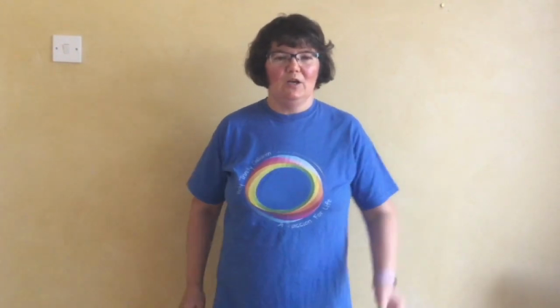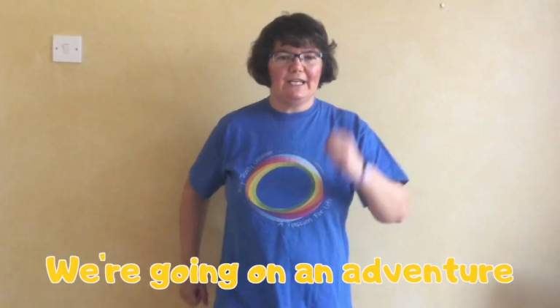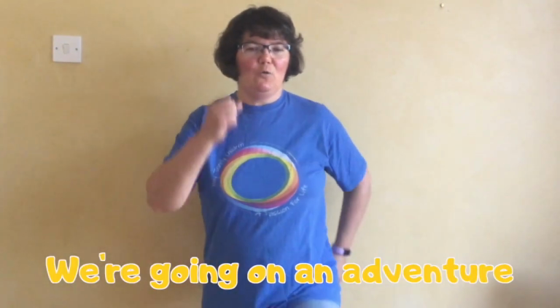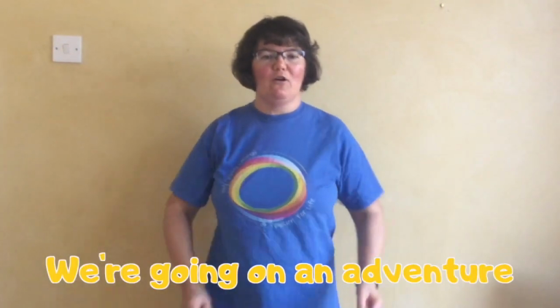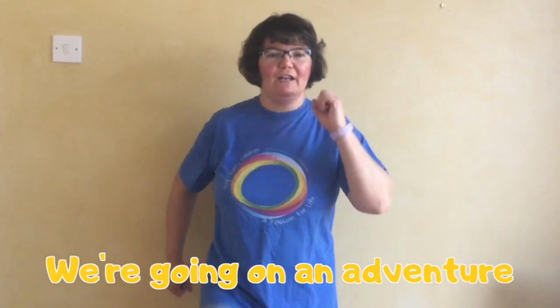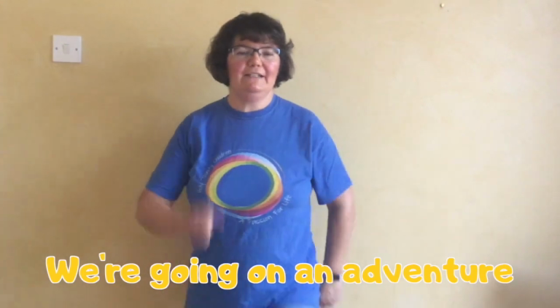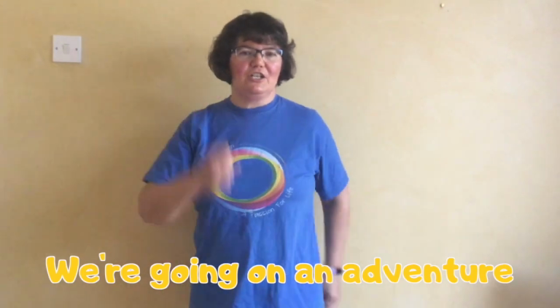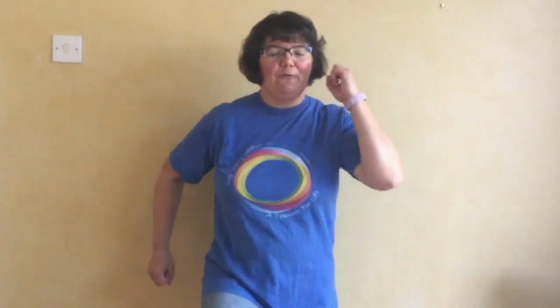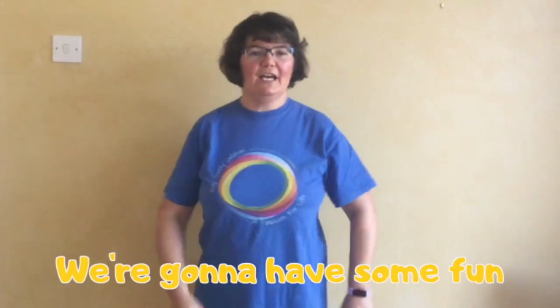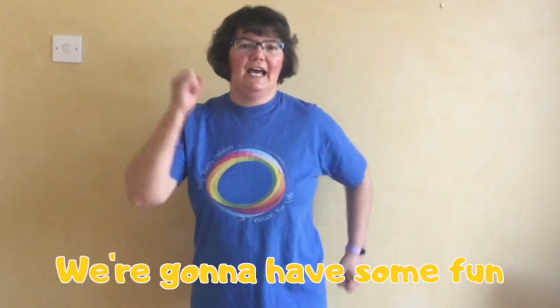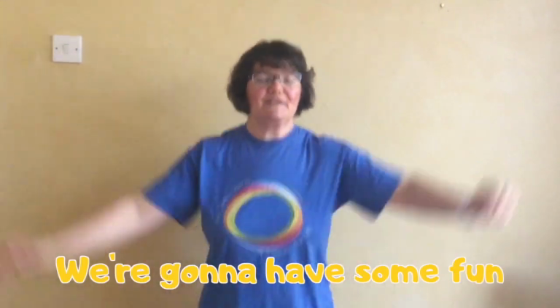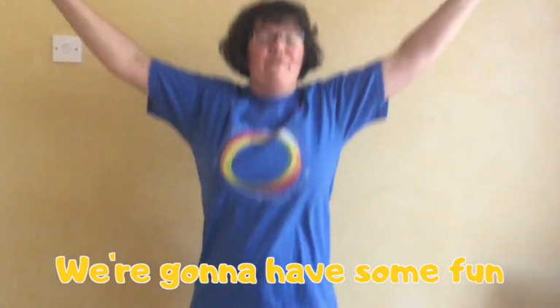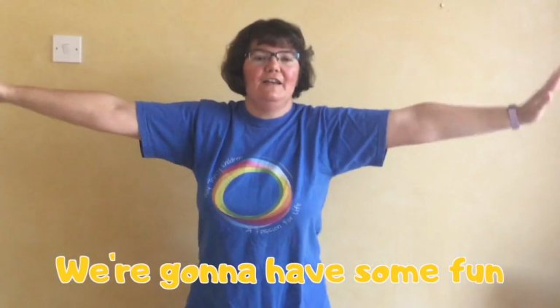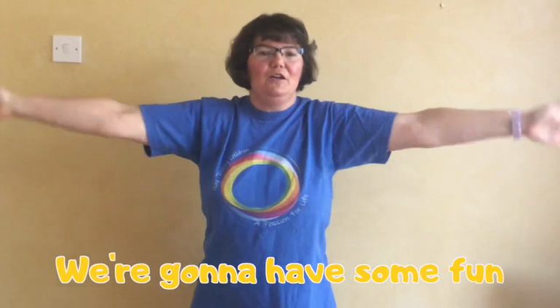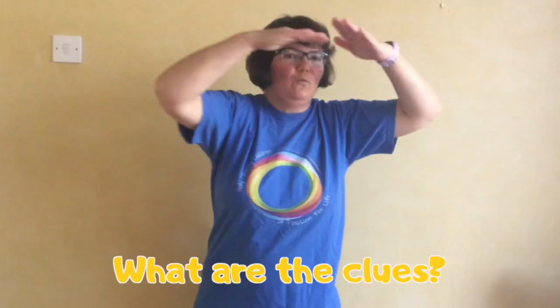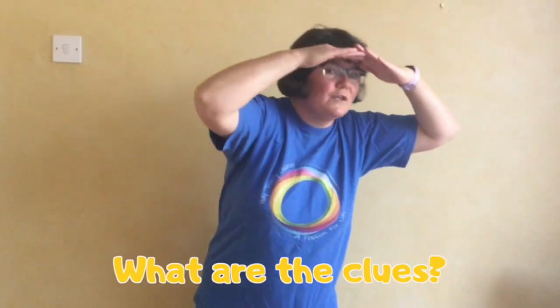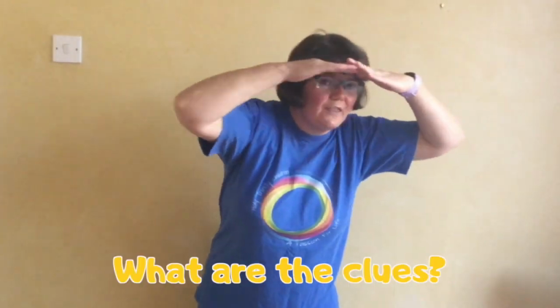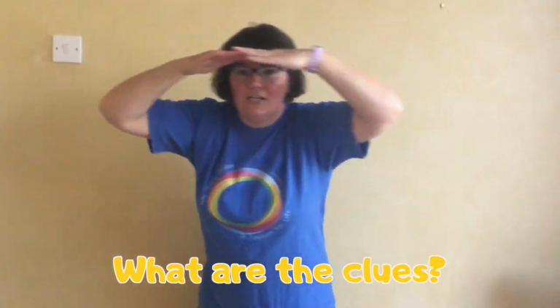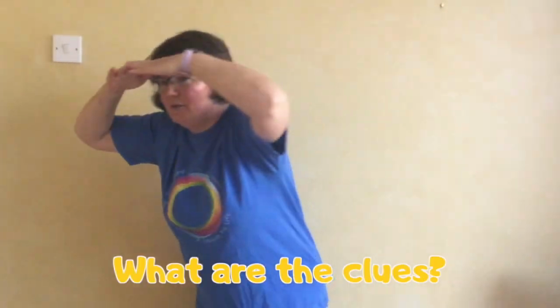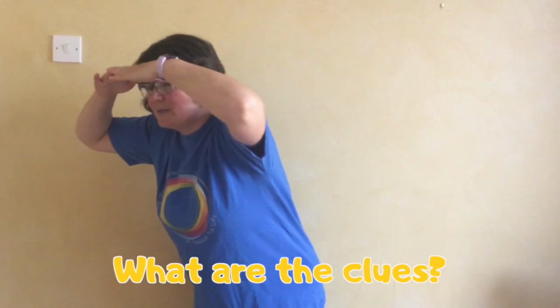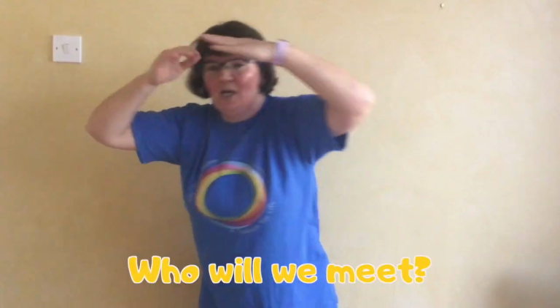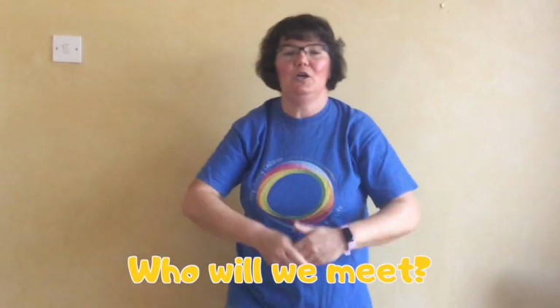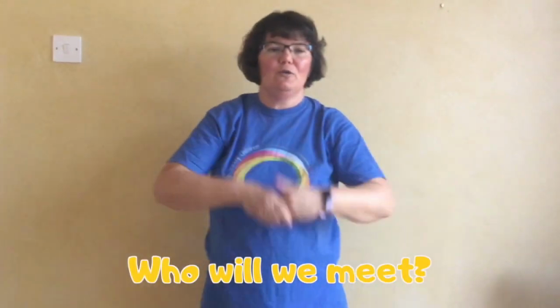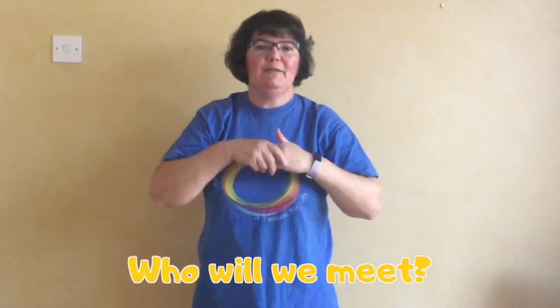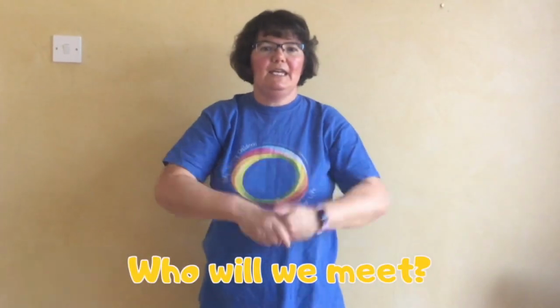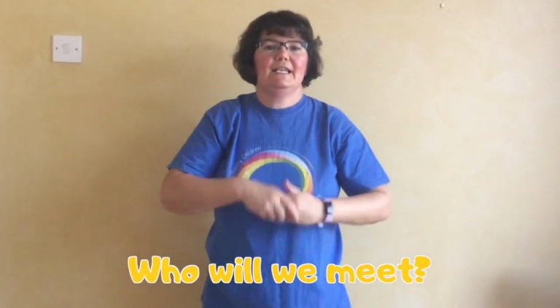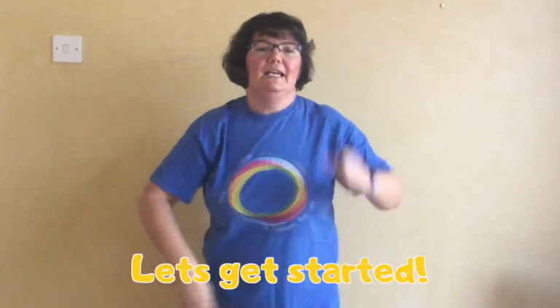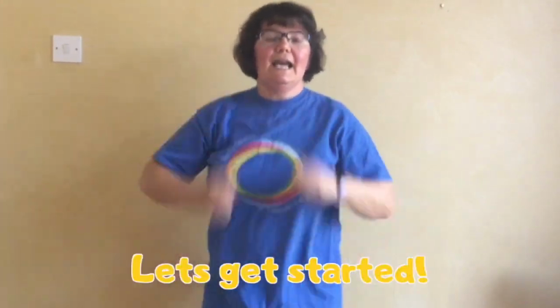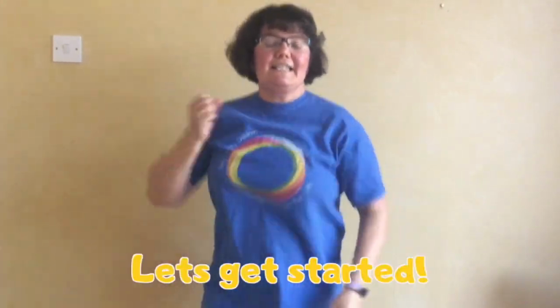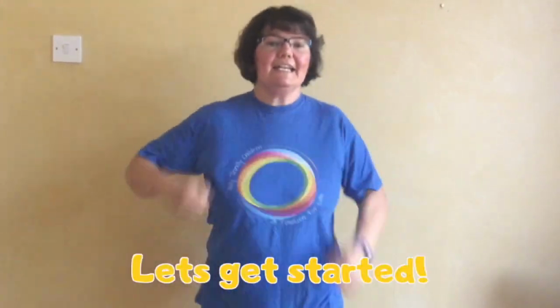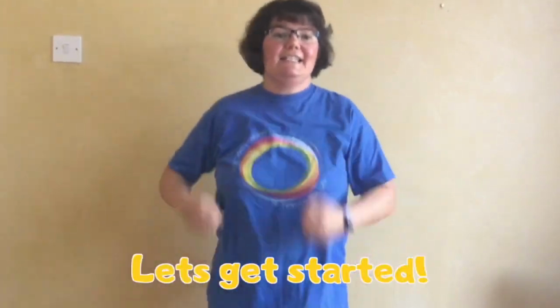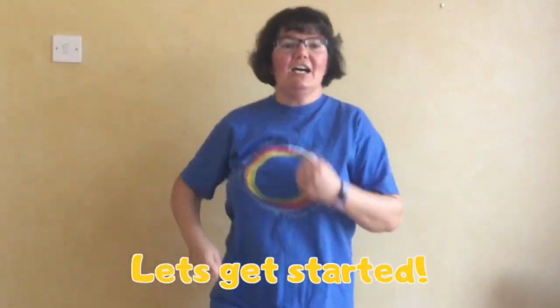We're going on an adventure. We're gonna have some fun. What are the clues? Who will we meet? Let's get started!